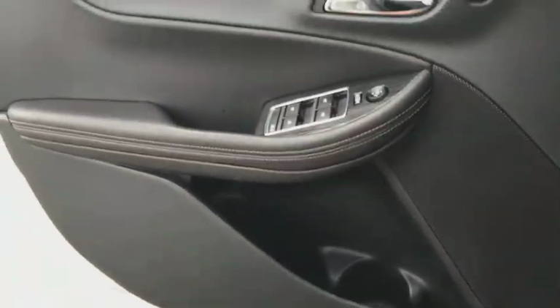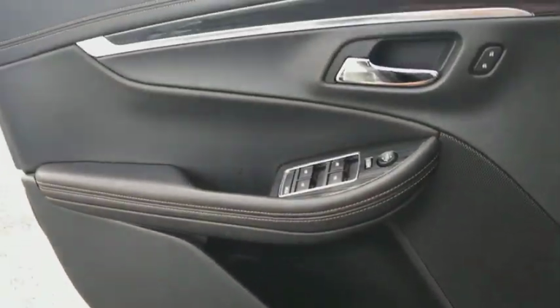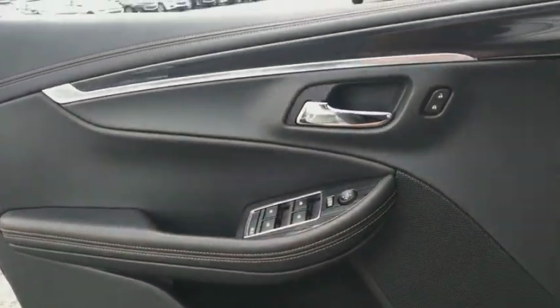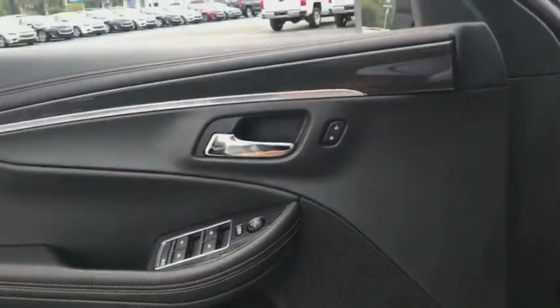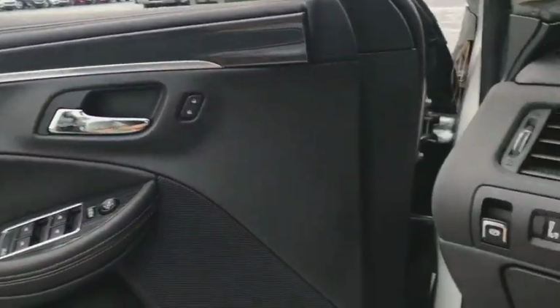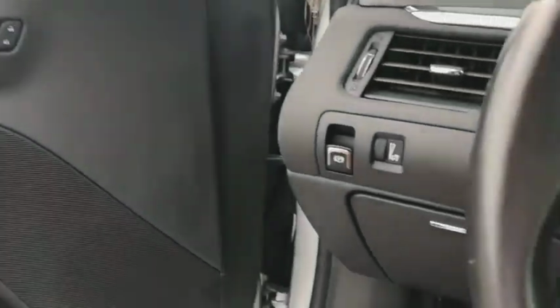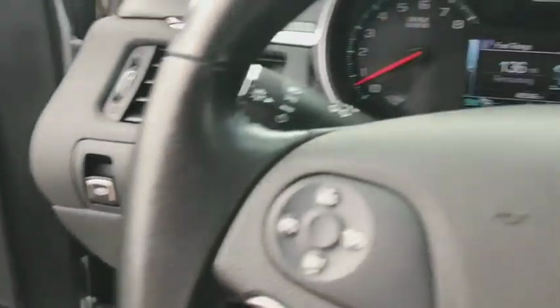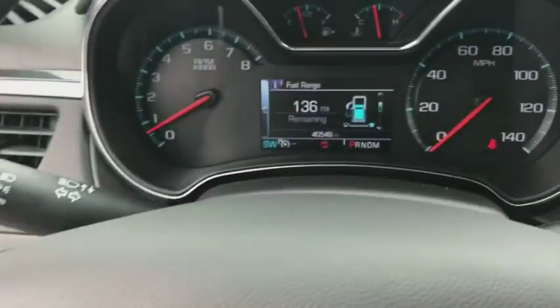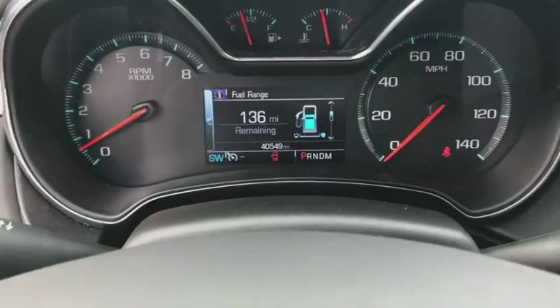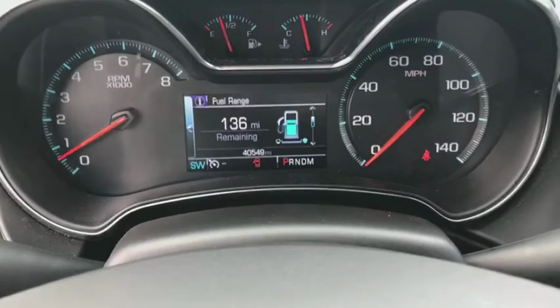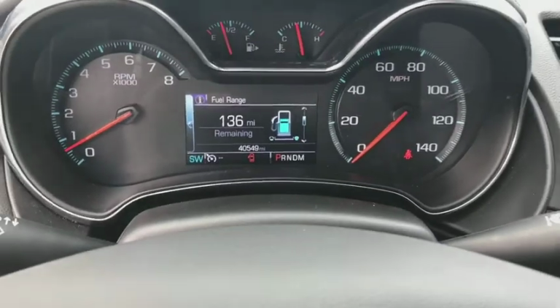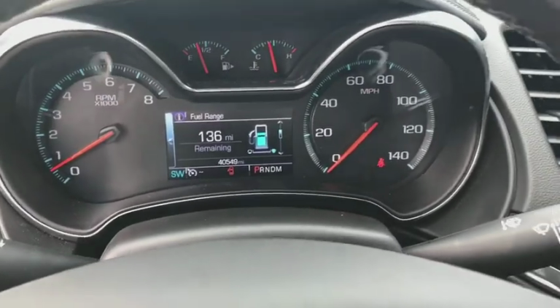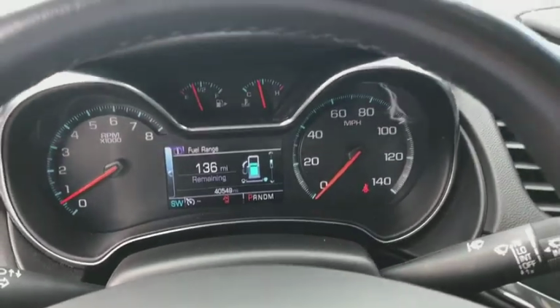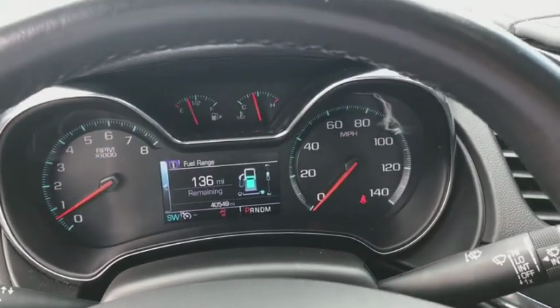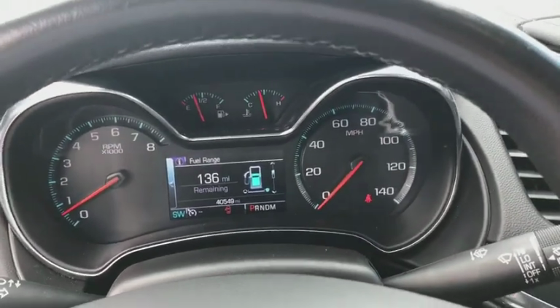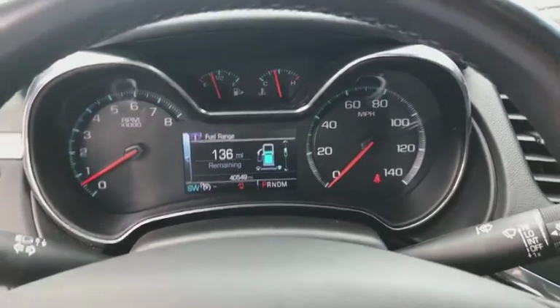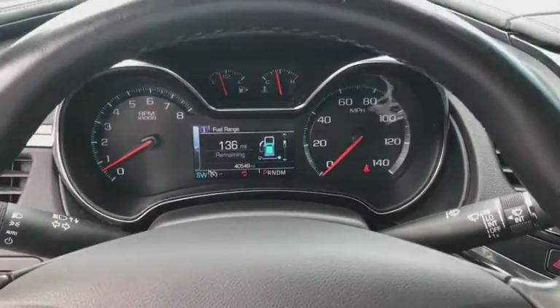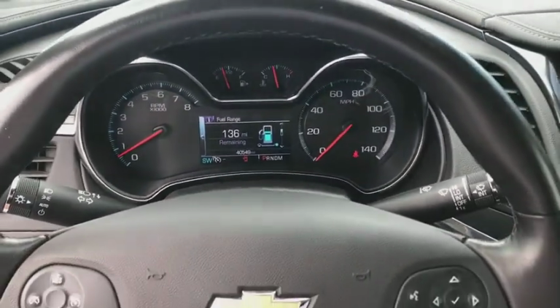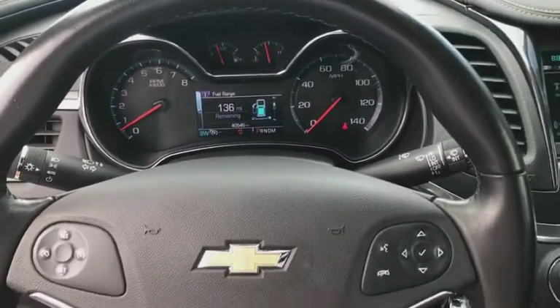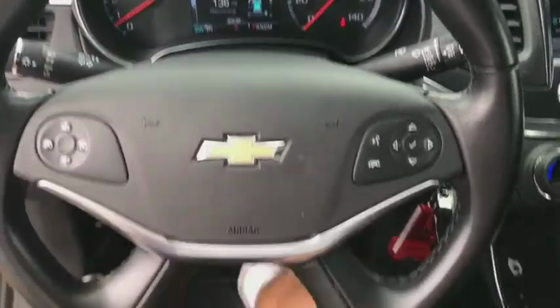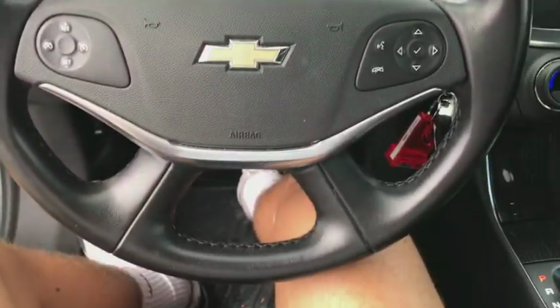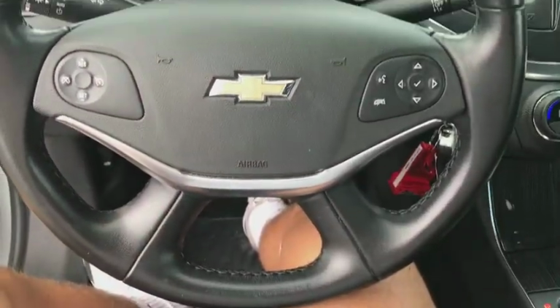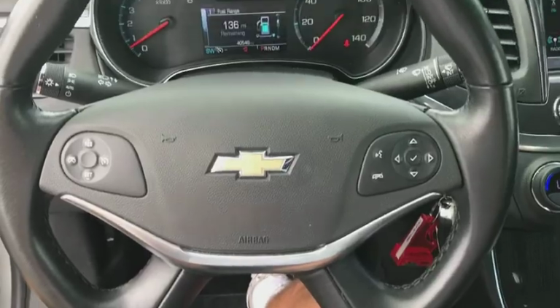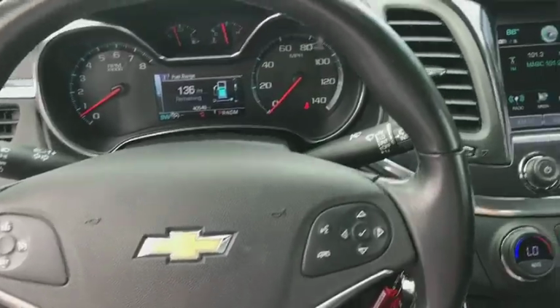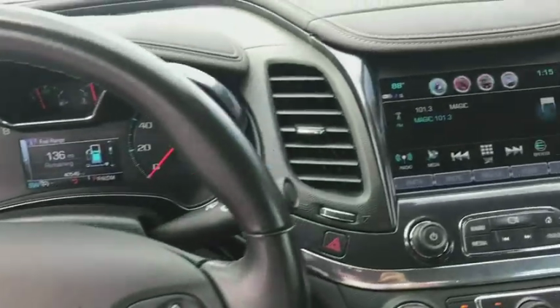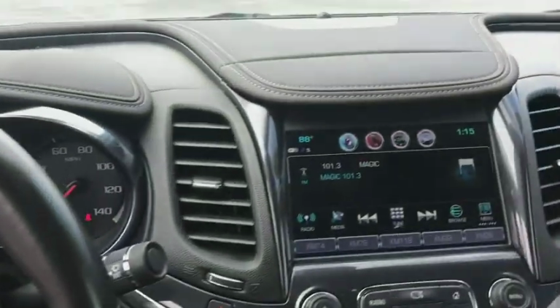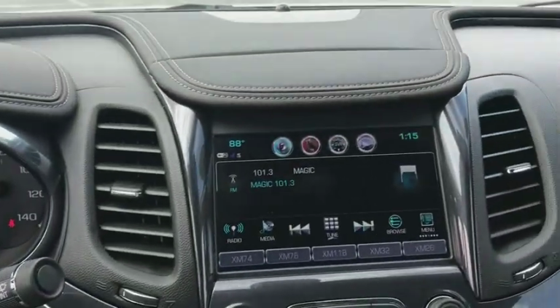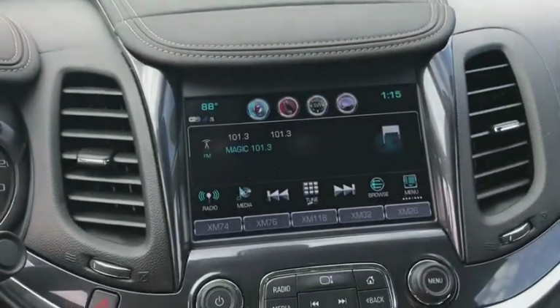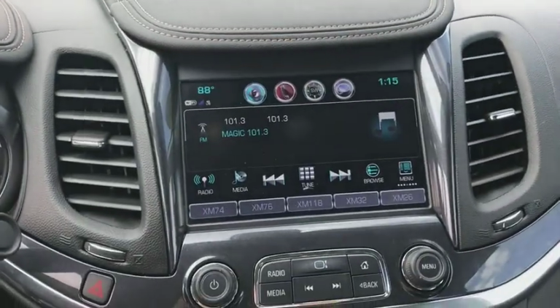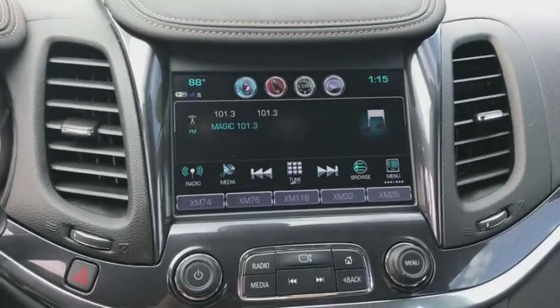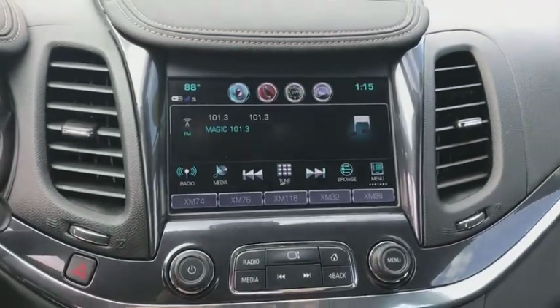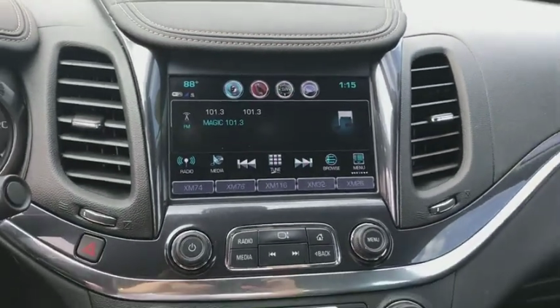Brake assist. Panic alarm. Overhead console. Remote keyless entry. Tachometer. Driver vanity mirror. Power driver's seat. Tilt steering wheel. Is love at first sight really possible? Let us know when you stop in.